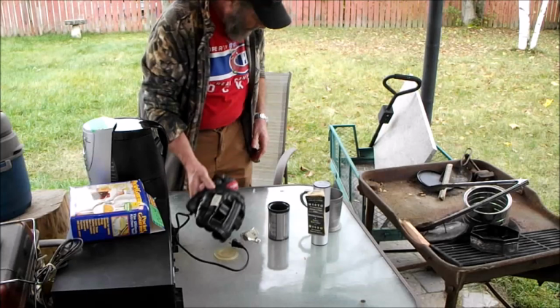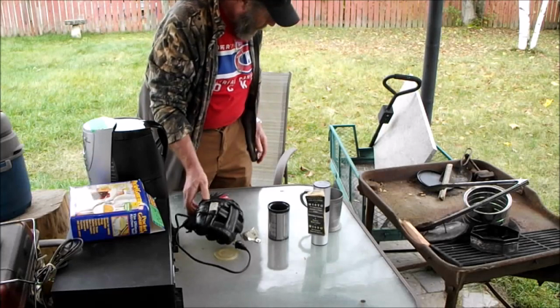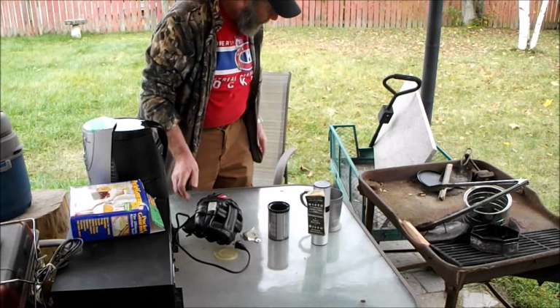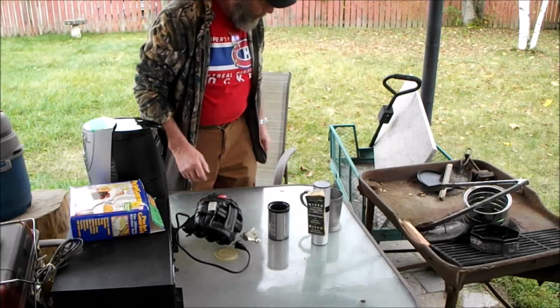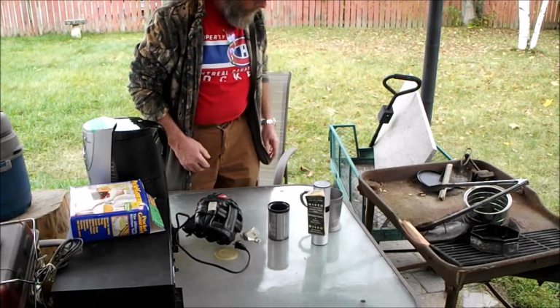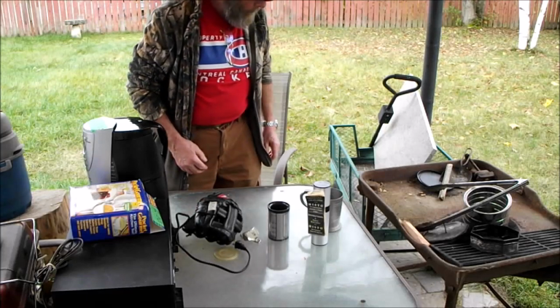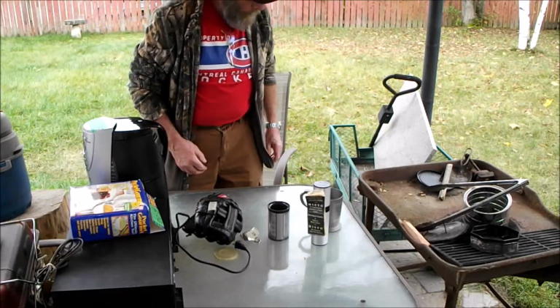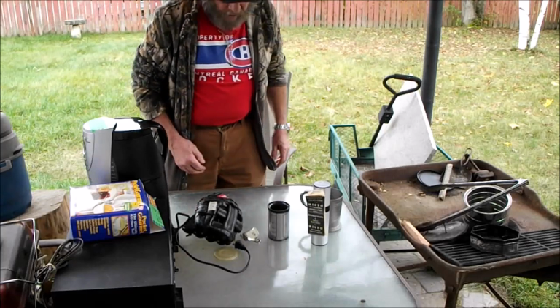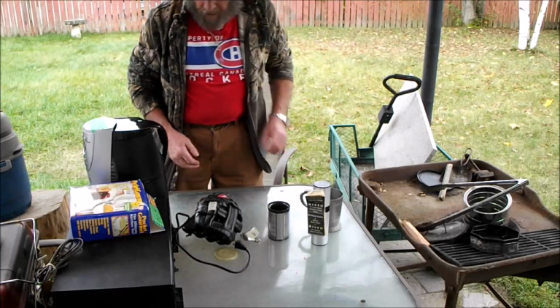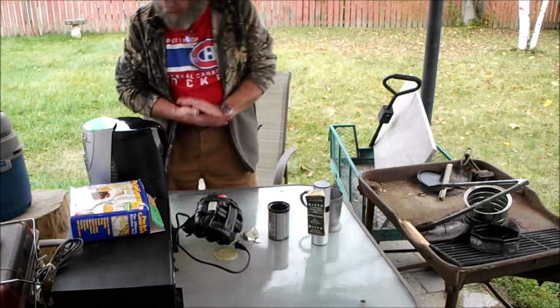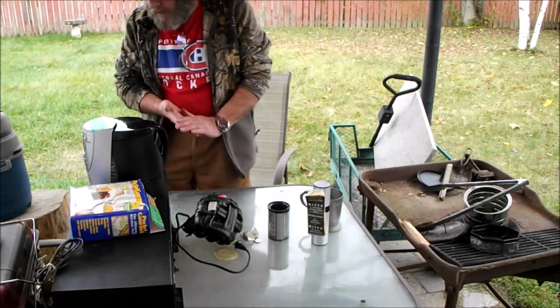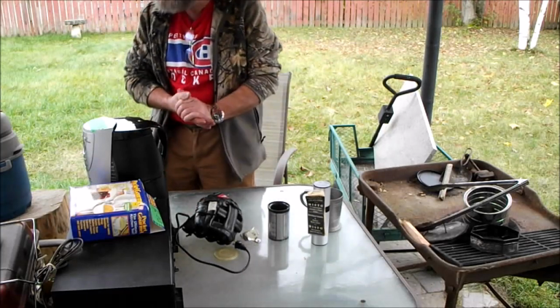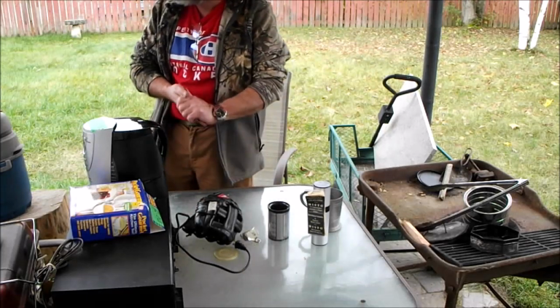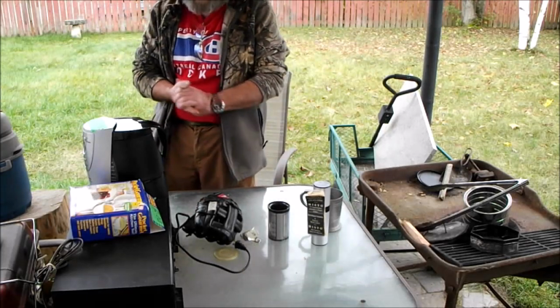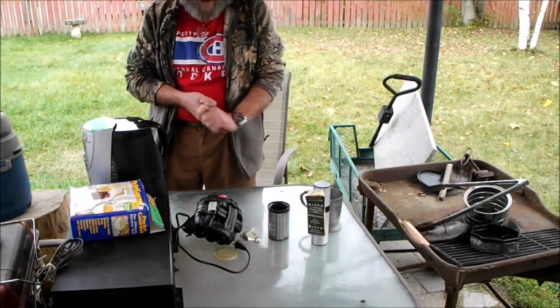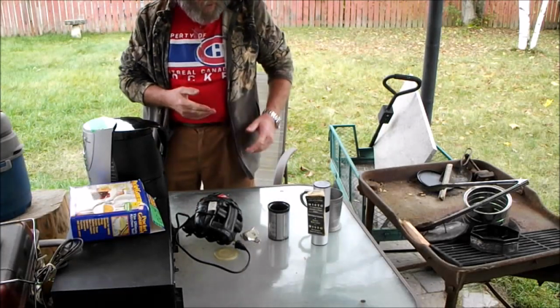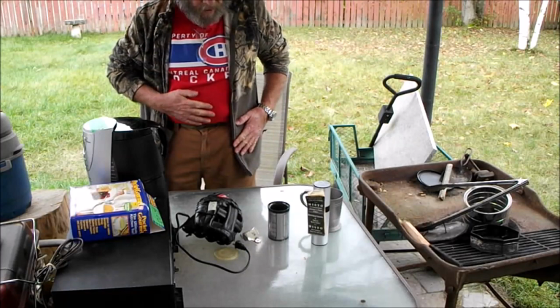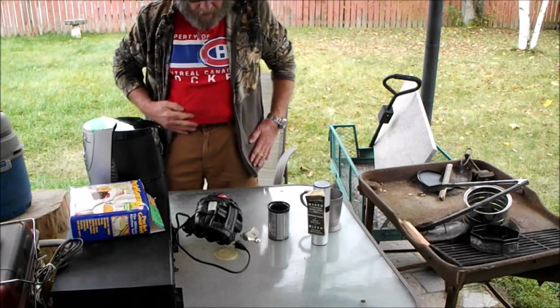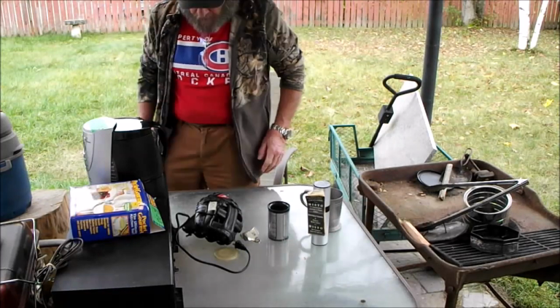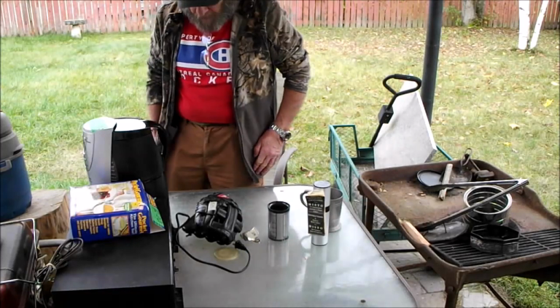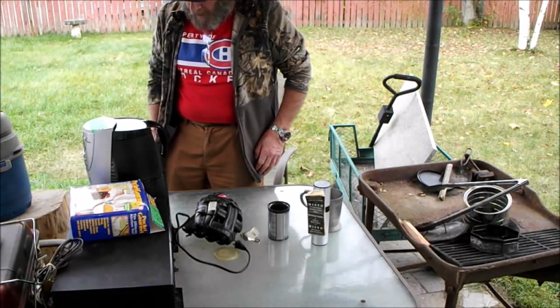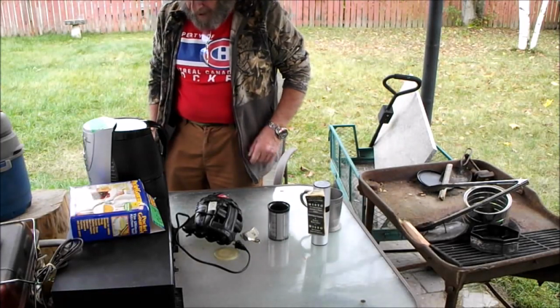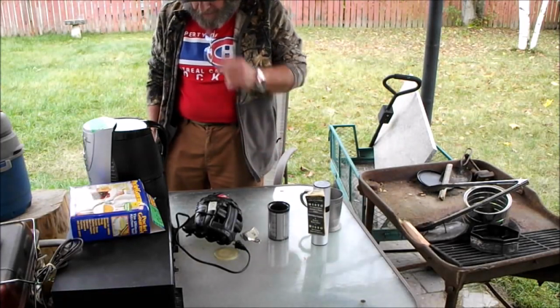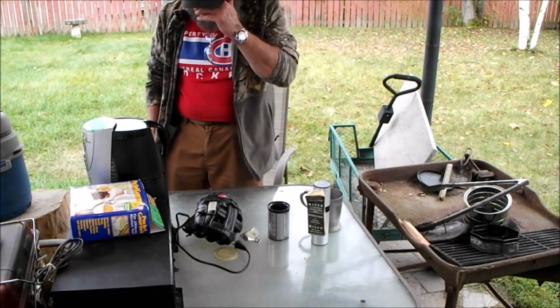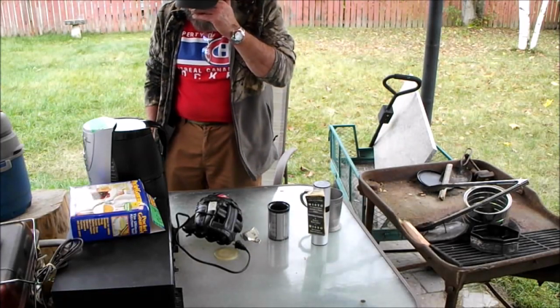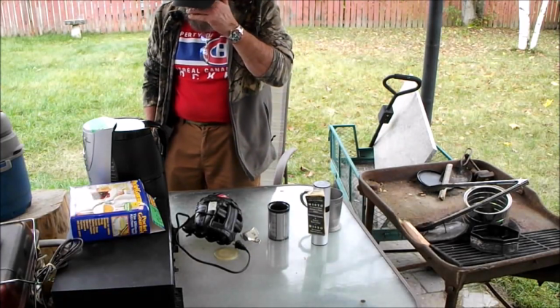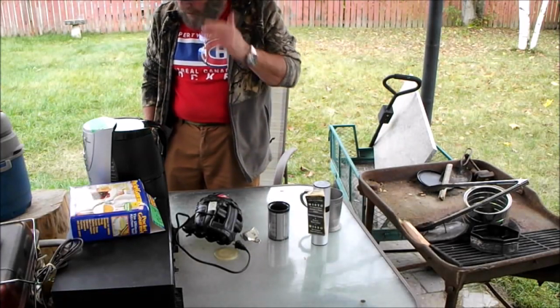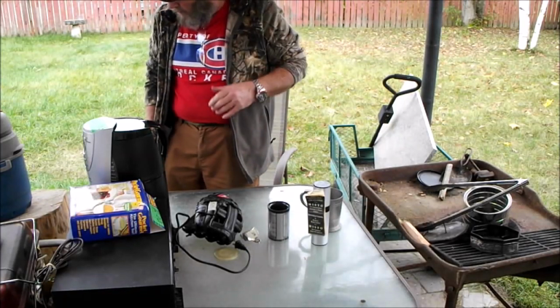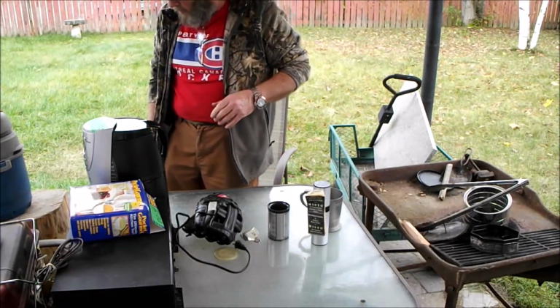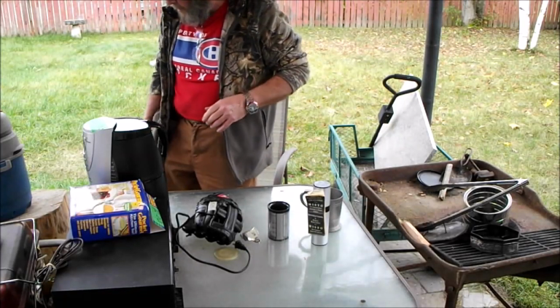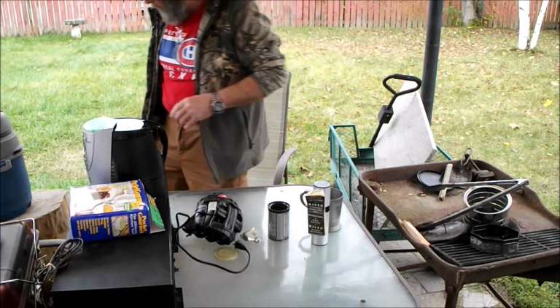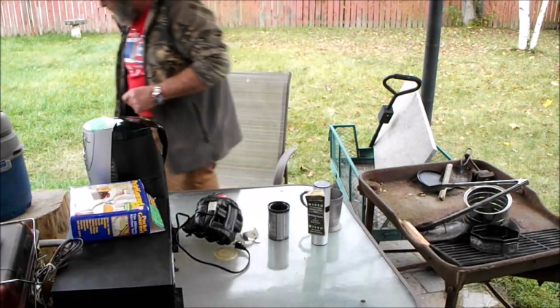That's pretty well it. It's threatening to rain some more, so we're going to pack this up and move on to our next video. Thanks.